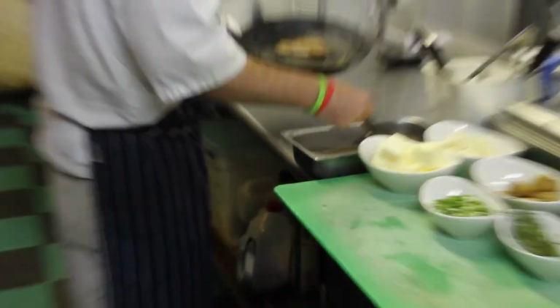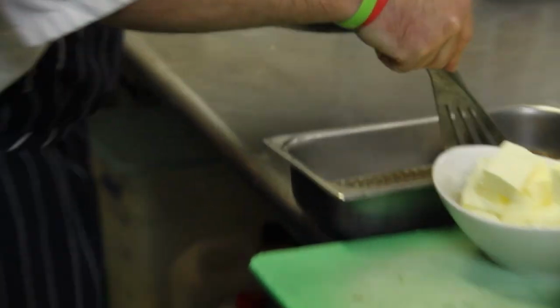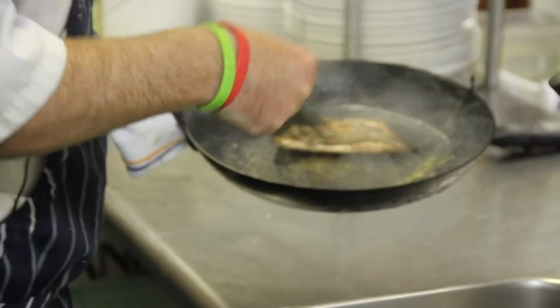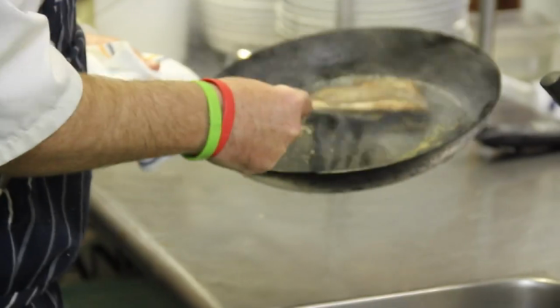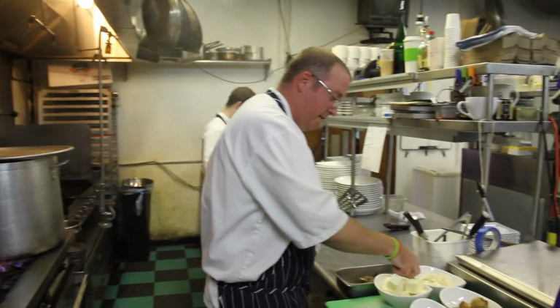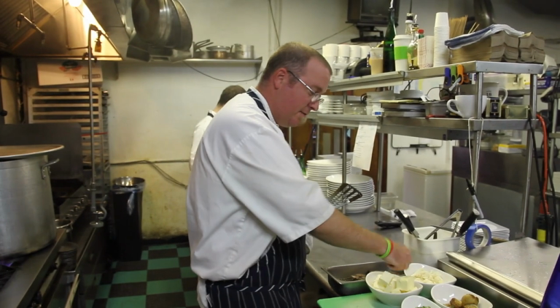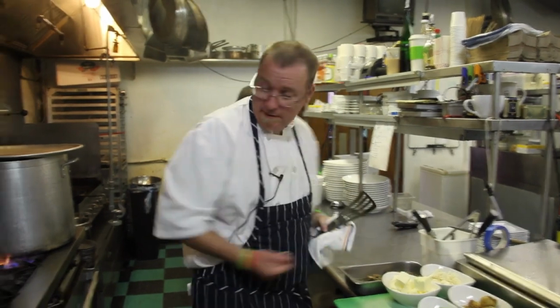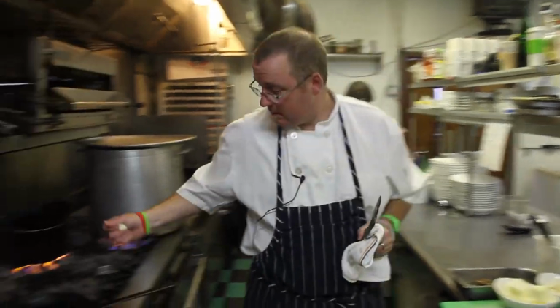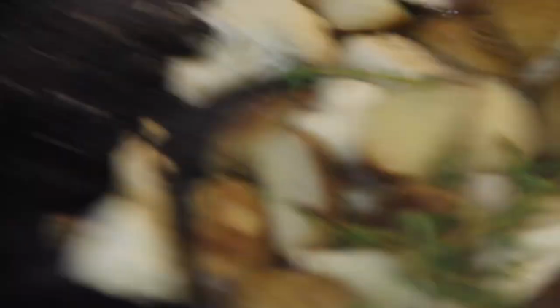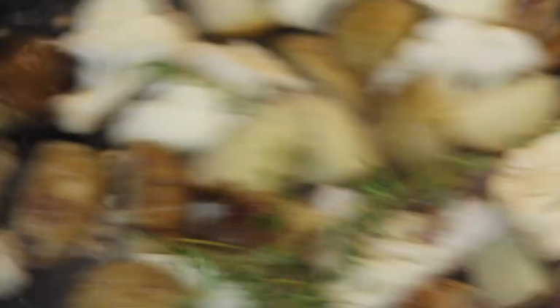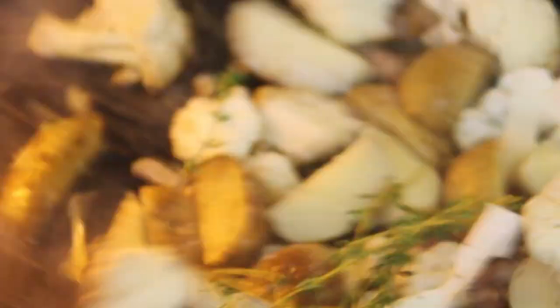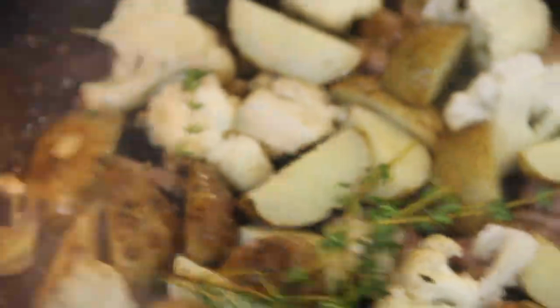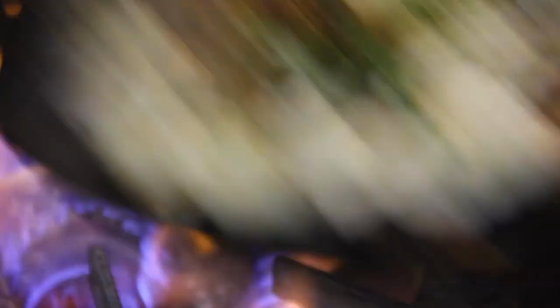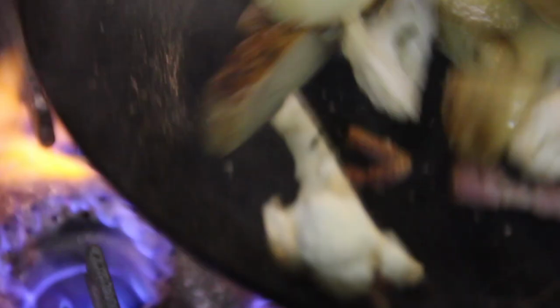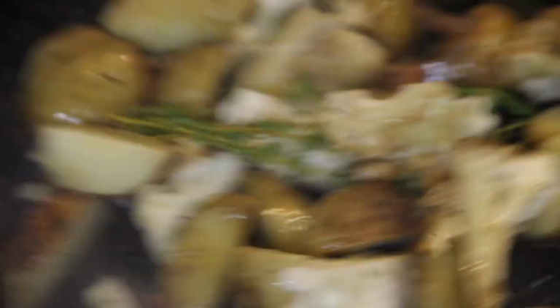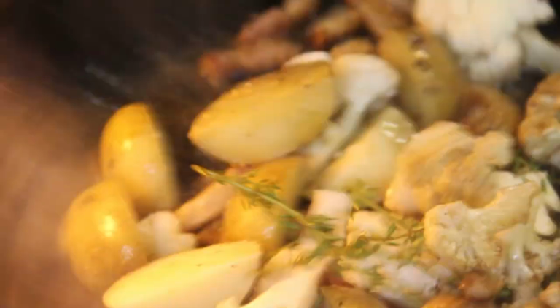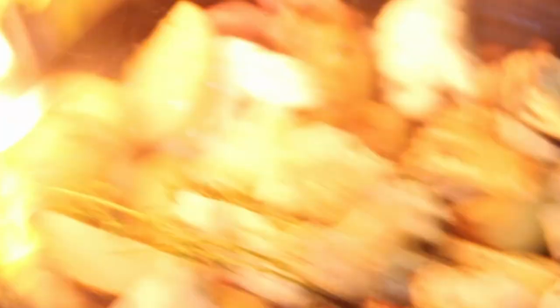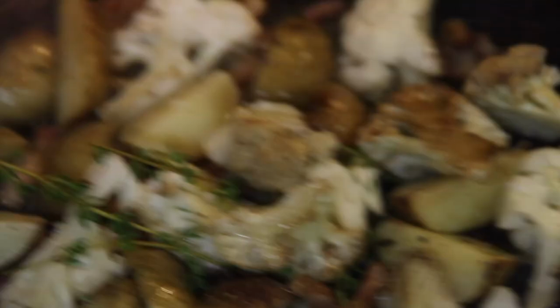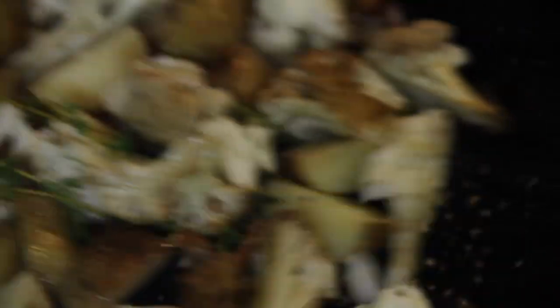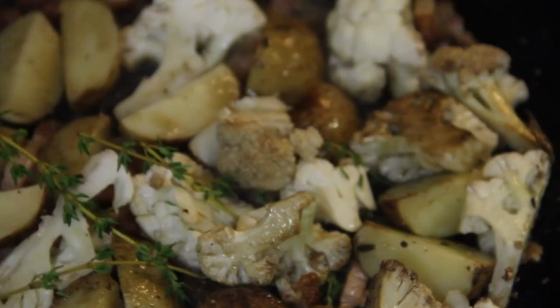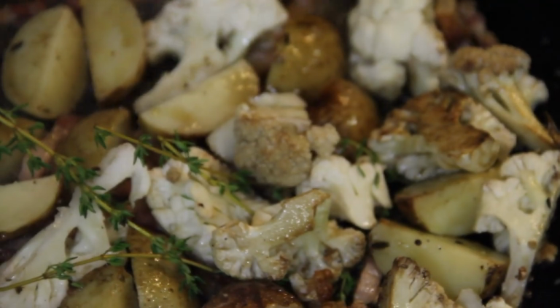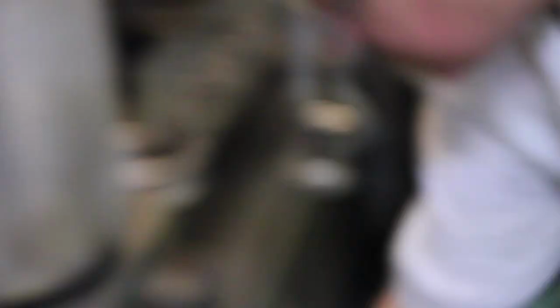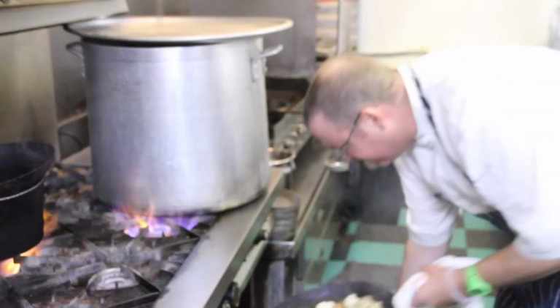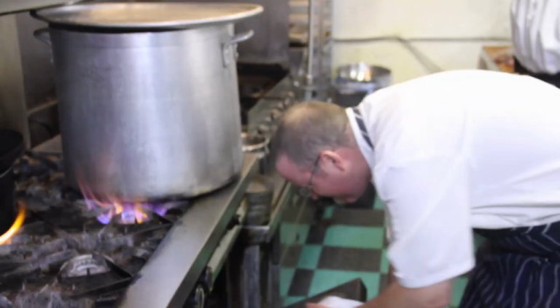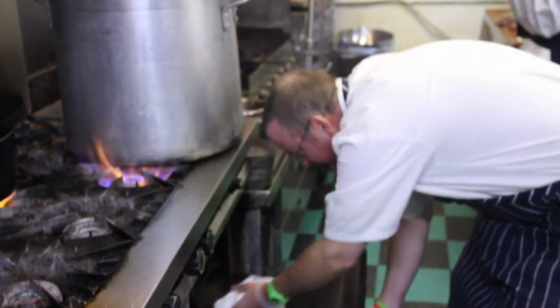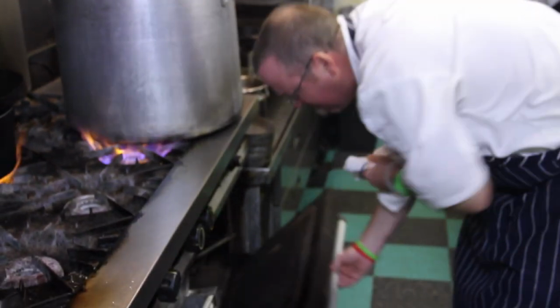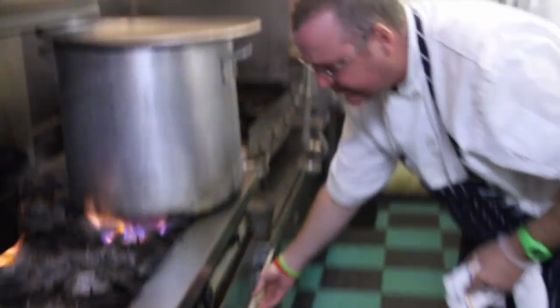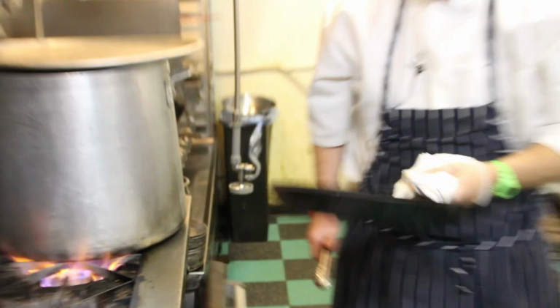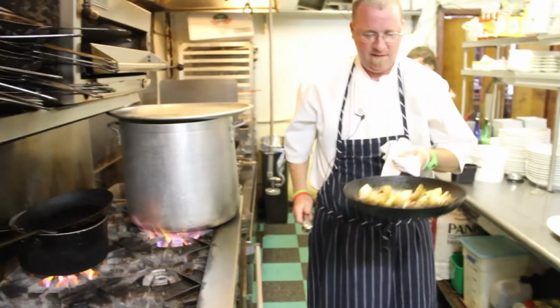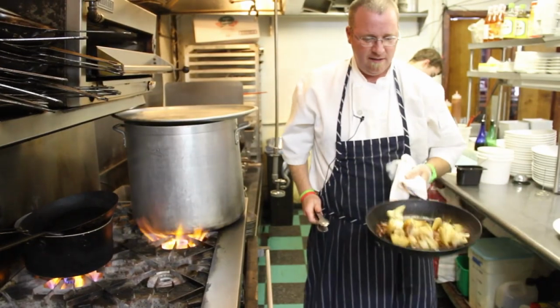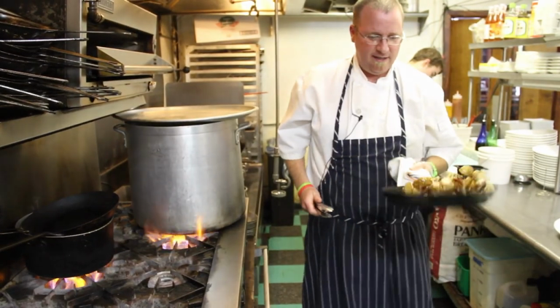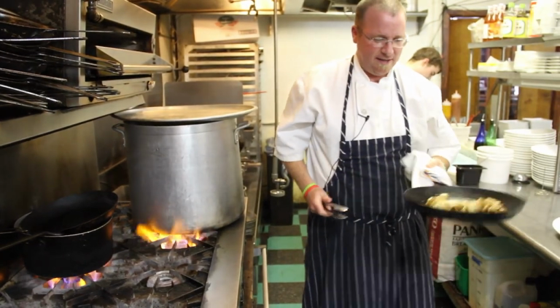While that fish is resting, we'll get our vegetables going. We're just gonna put this in our oven to finish off for about five minutes.